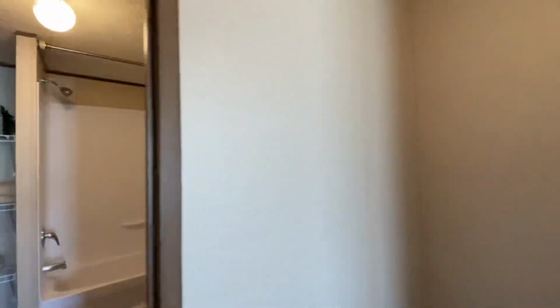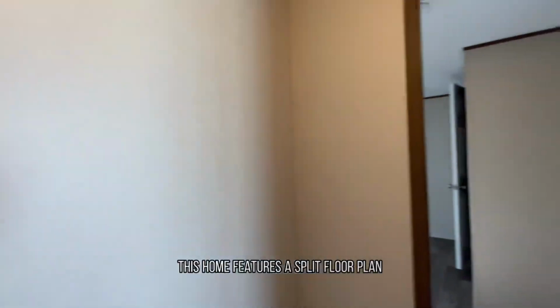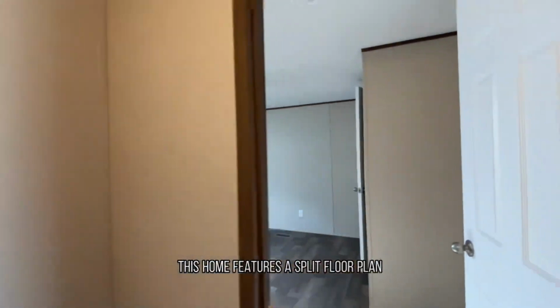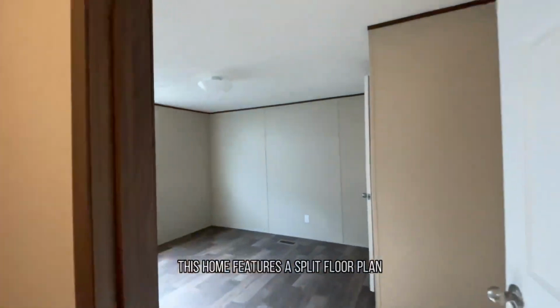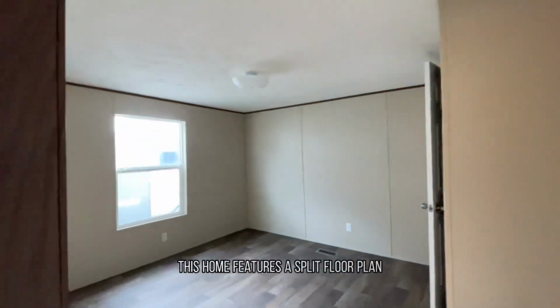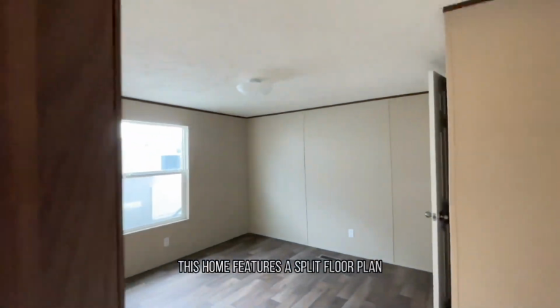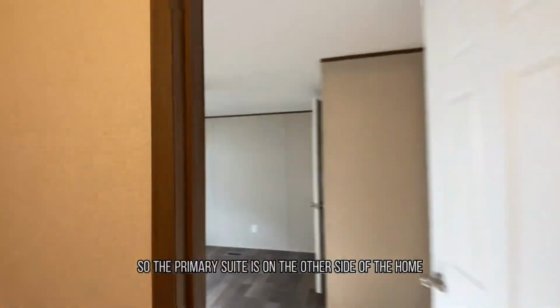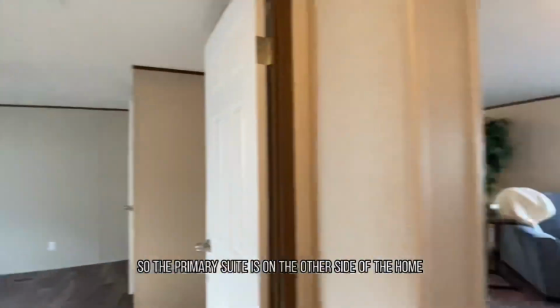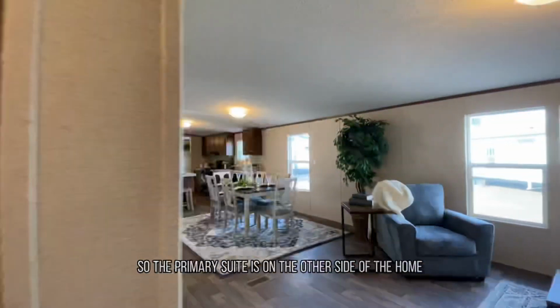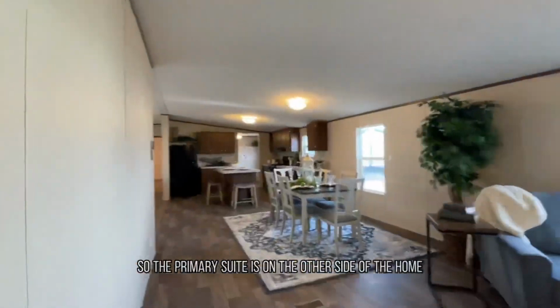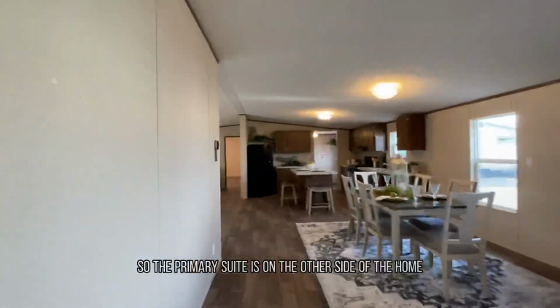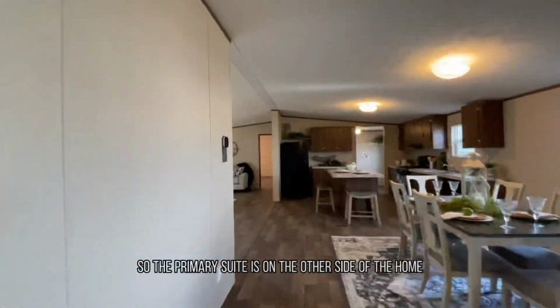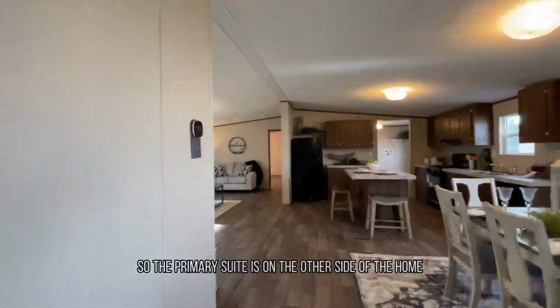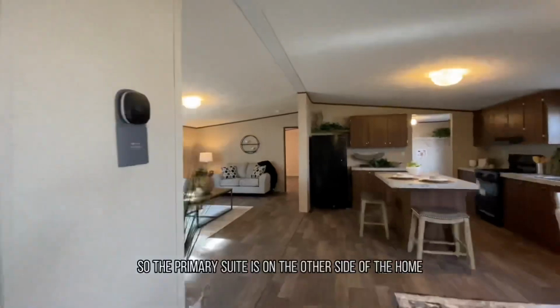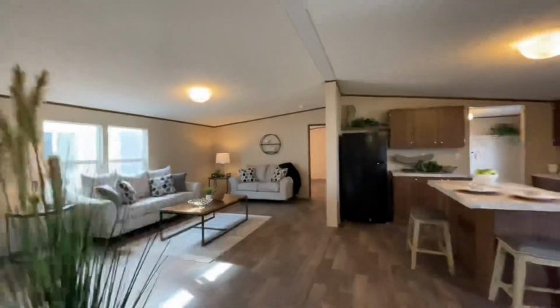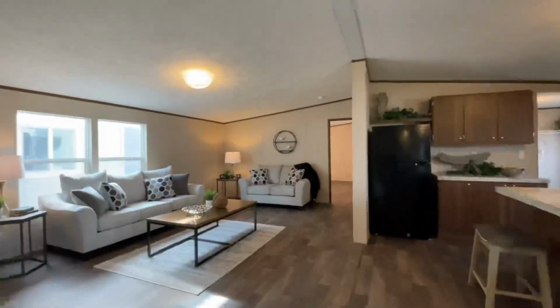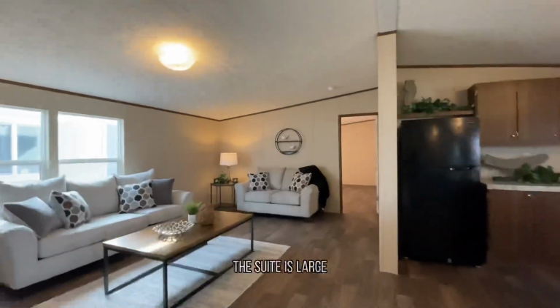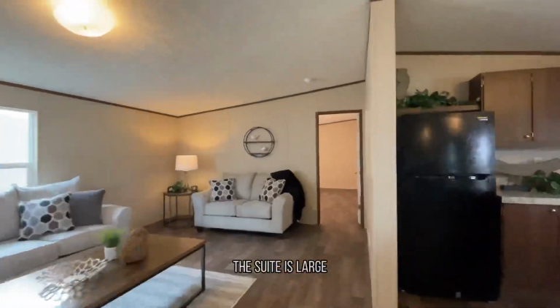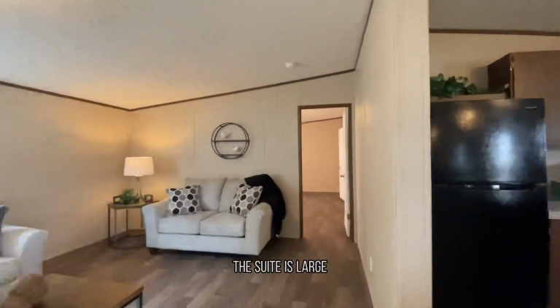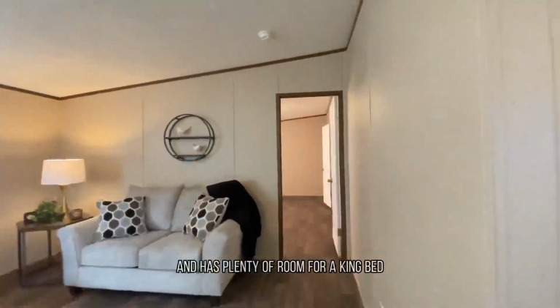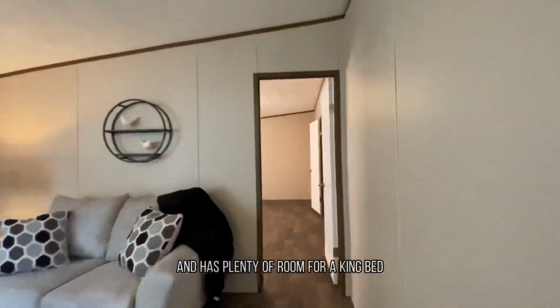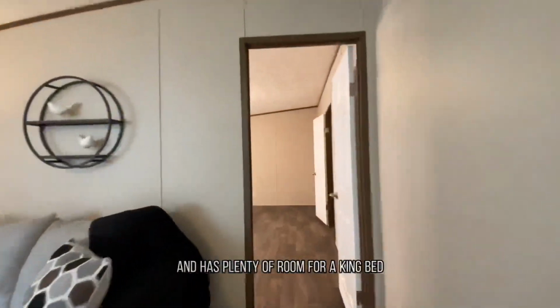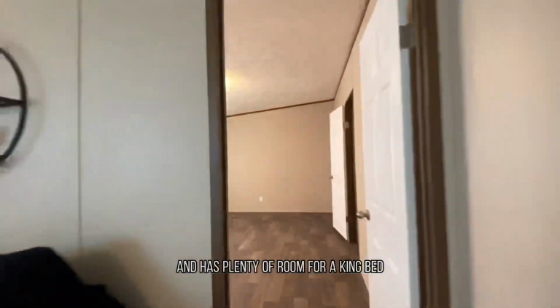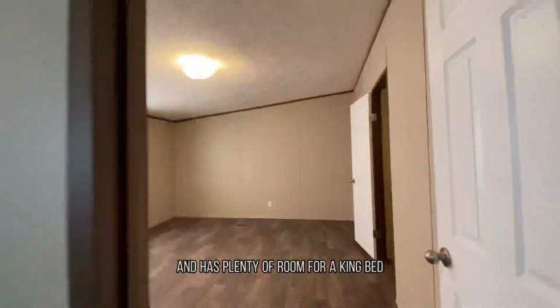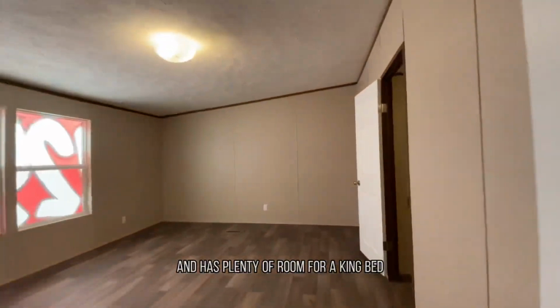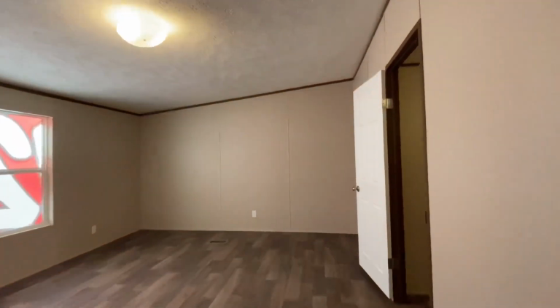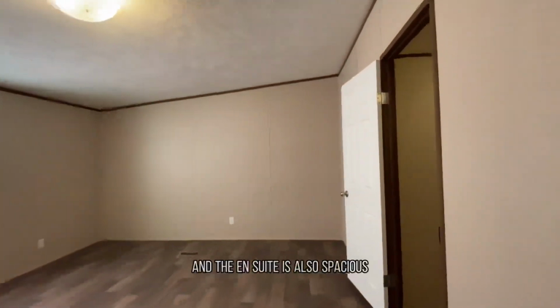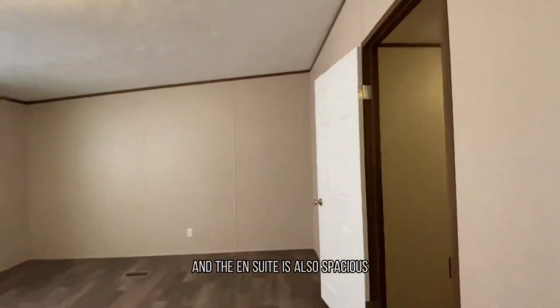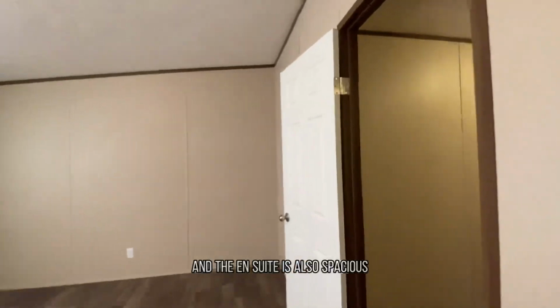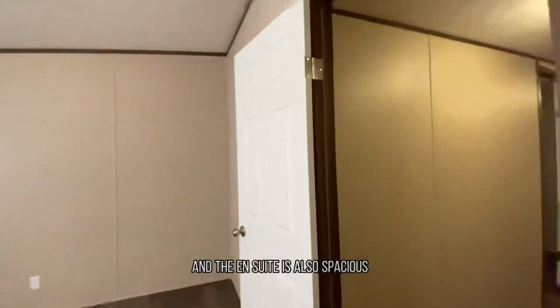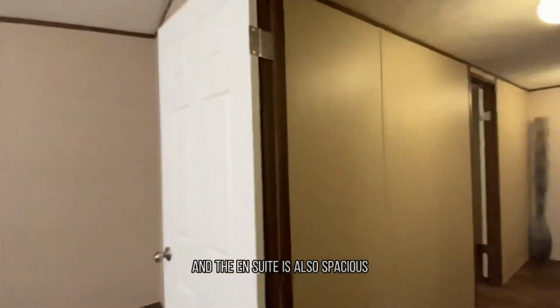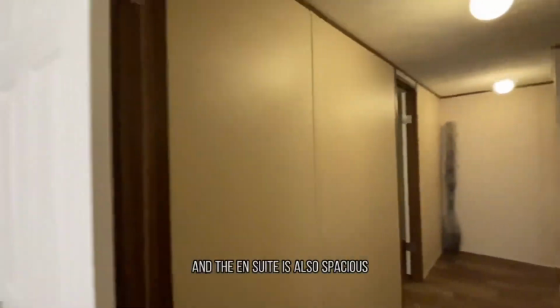This home features a split floor plan, so the primary suite is on the other side of the home. The suite is large and has plenty of room for a king bed, and the ensuite is also spacious.